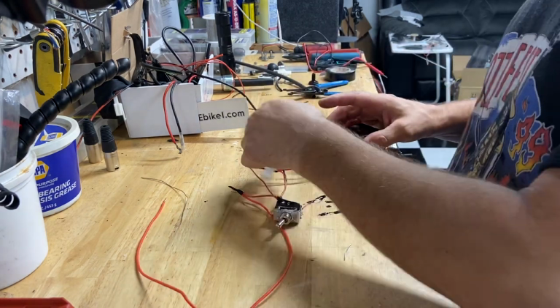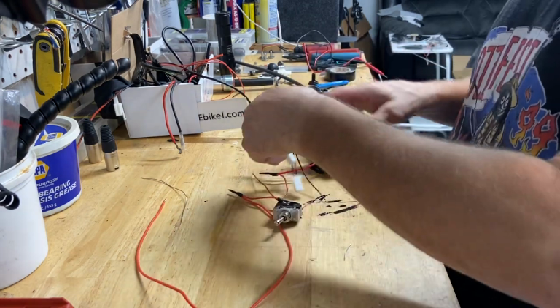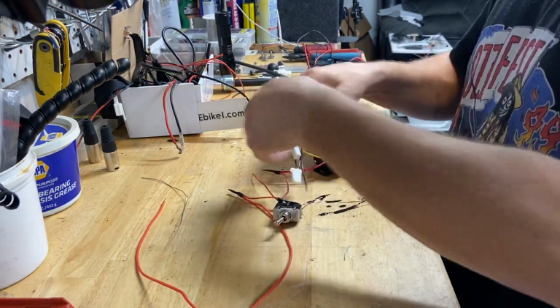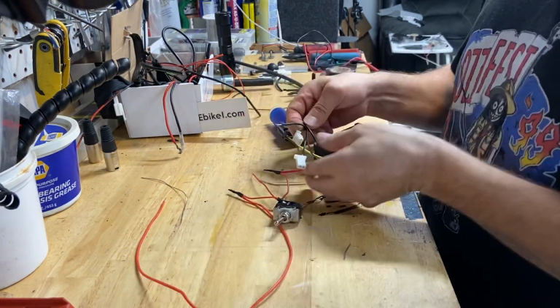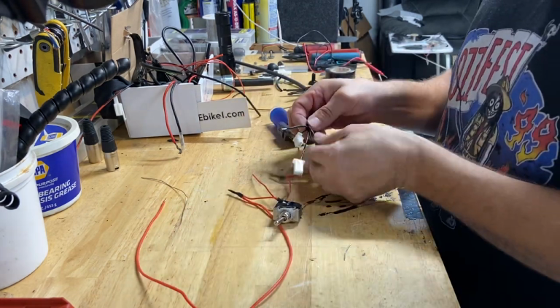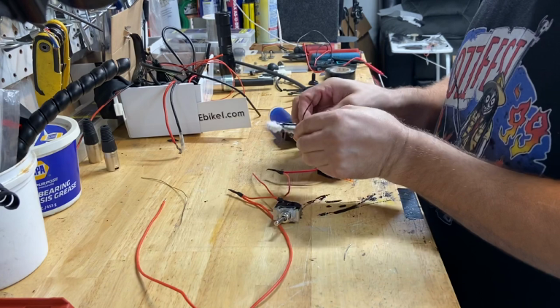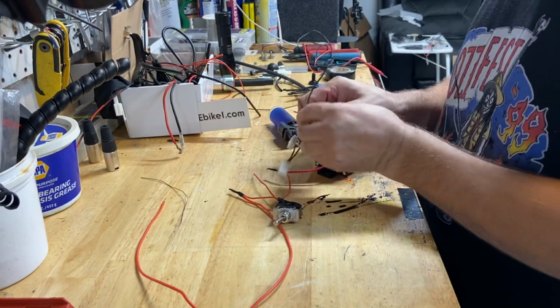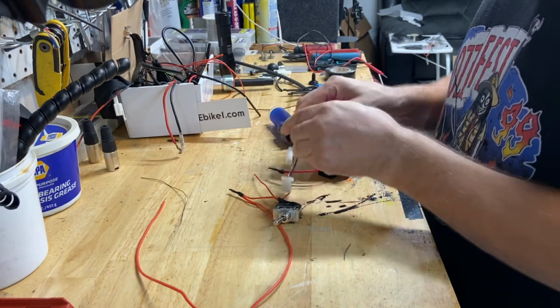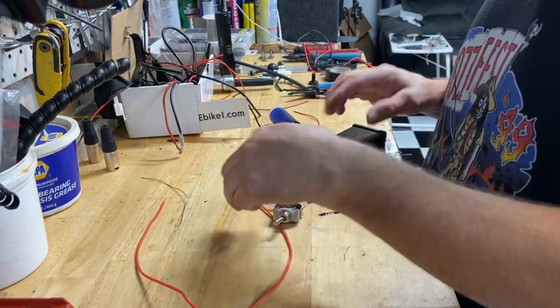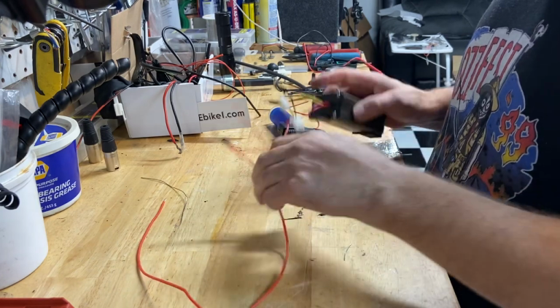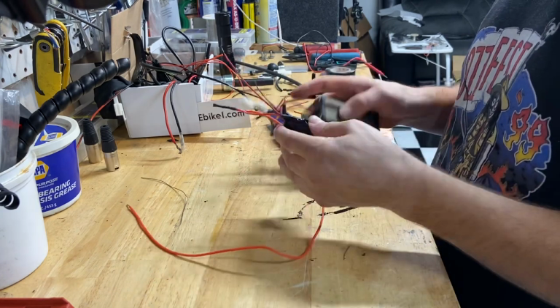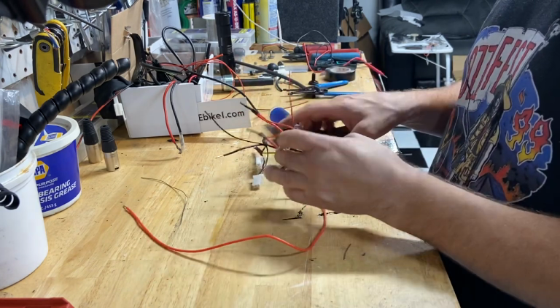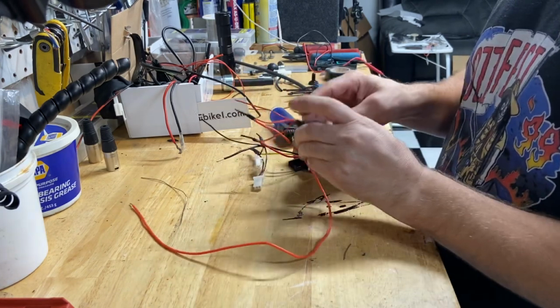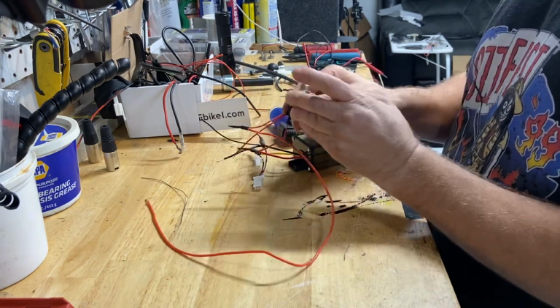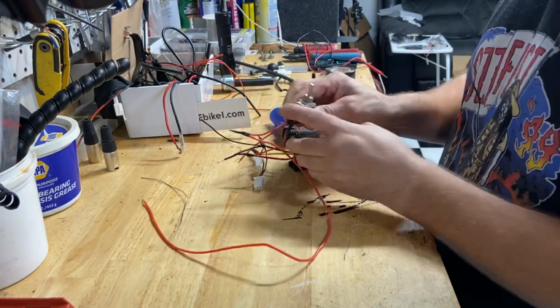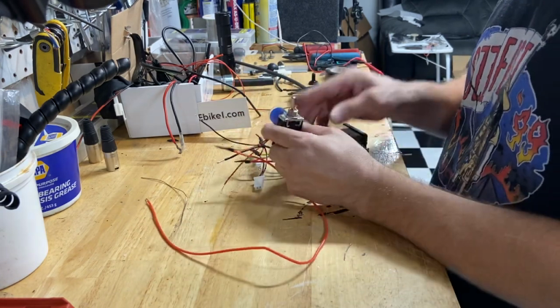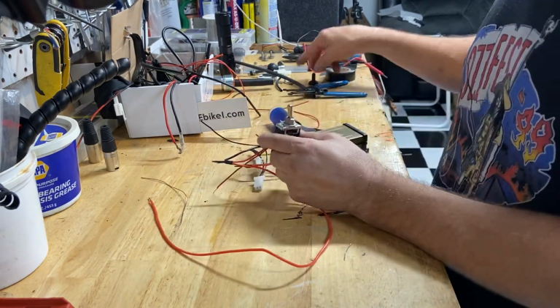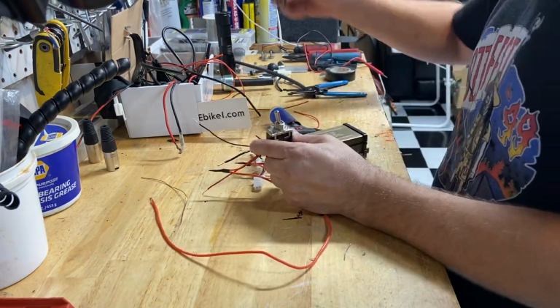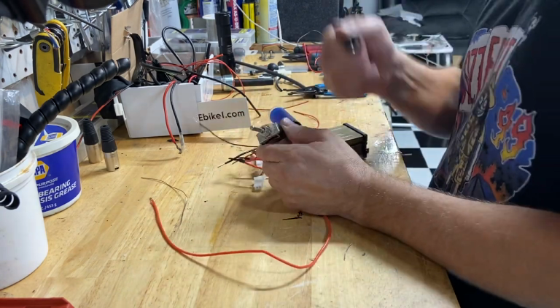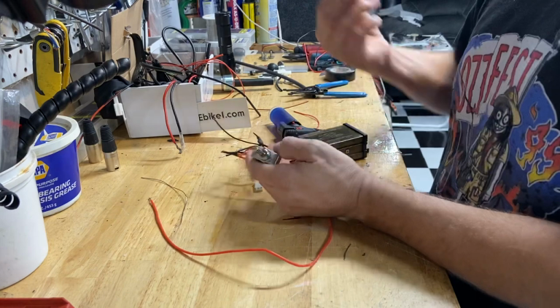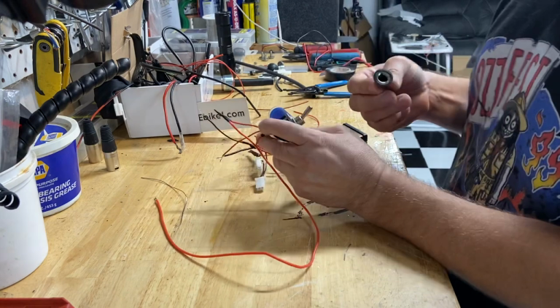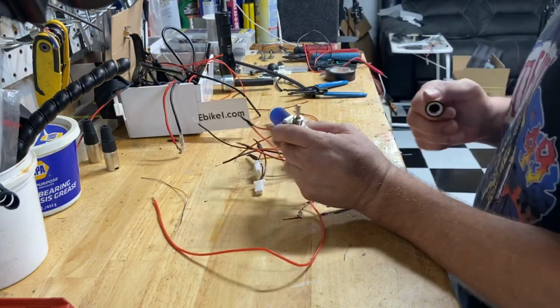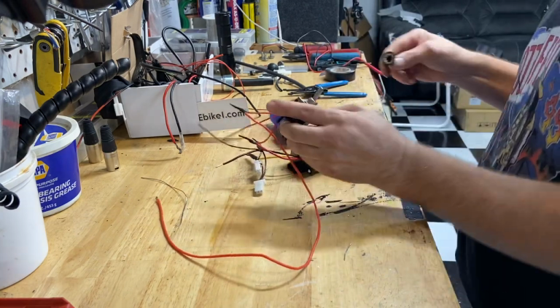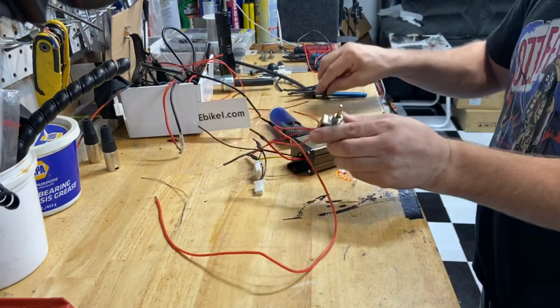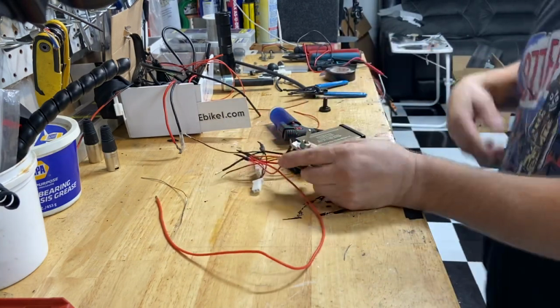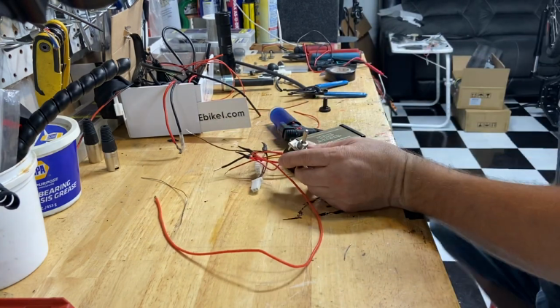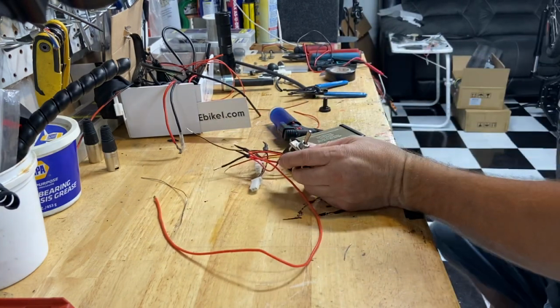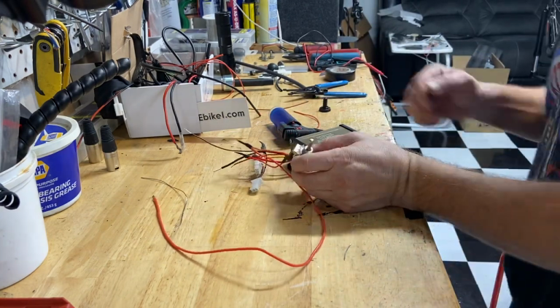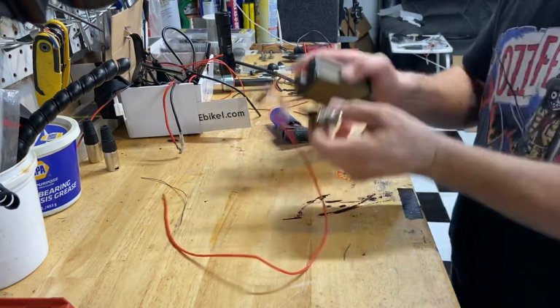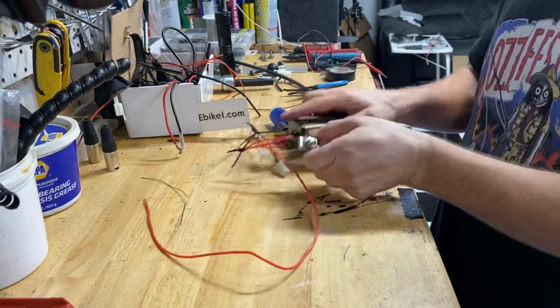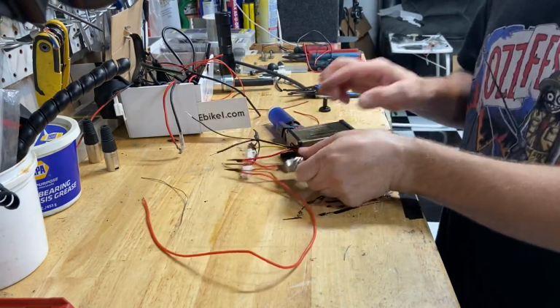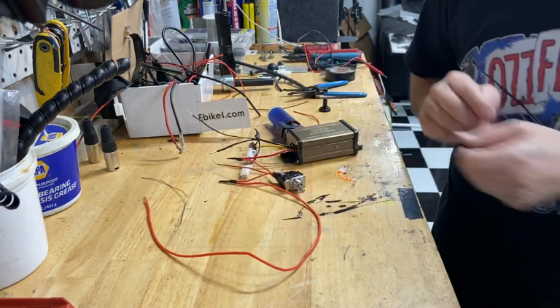All right, now the hard part for me is going to be moving the camera over and showing you. I've got to install this into the bike and I'll show you how it works.